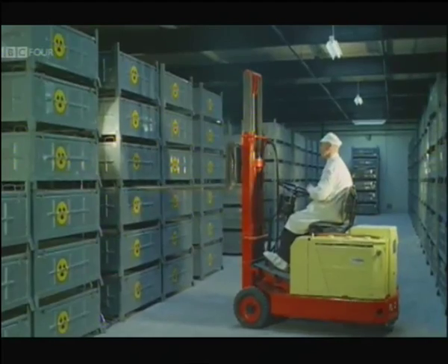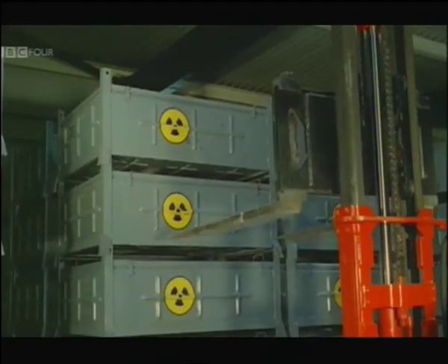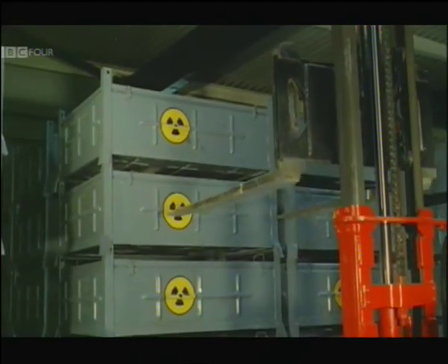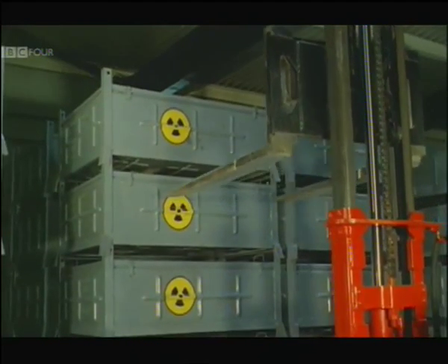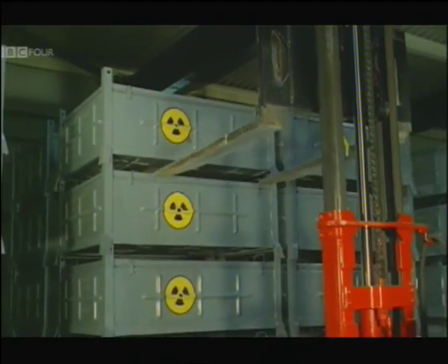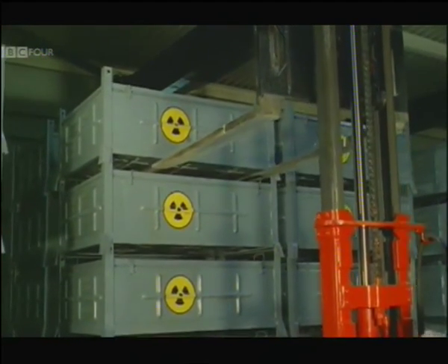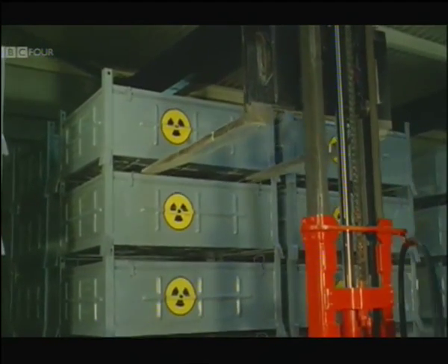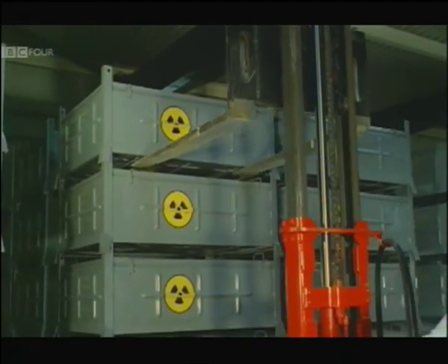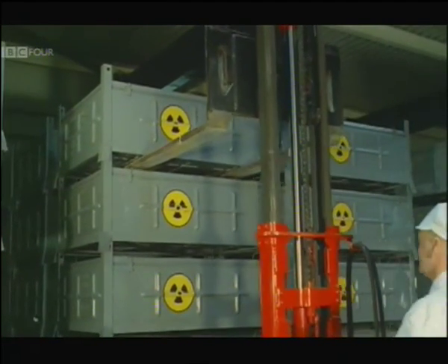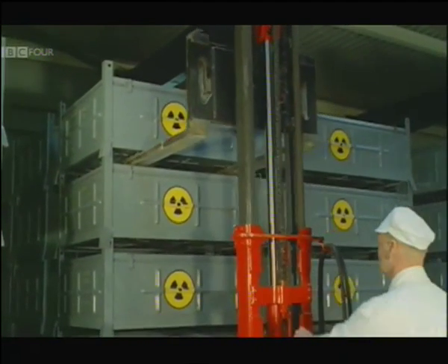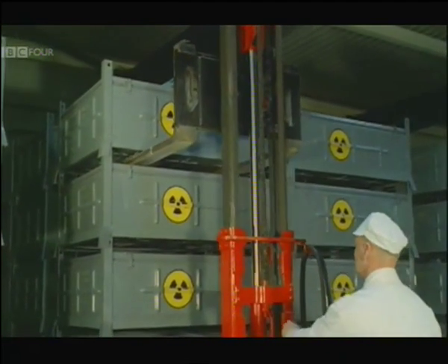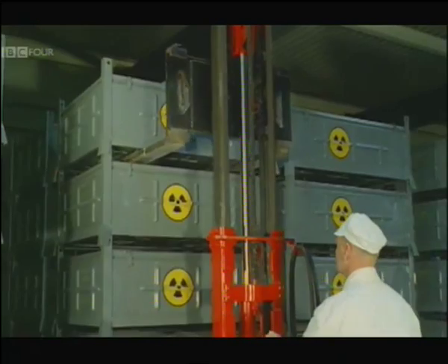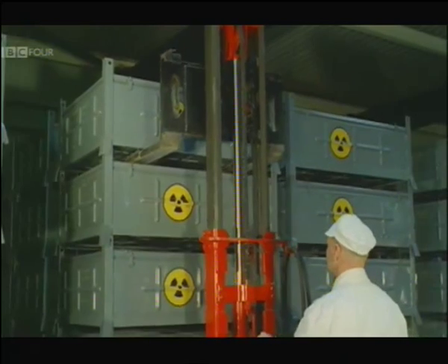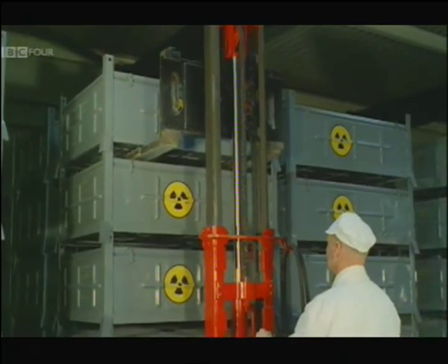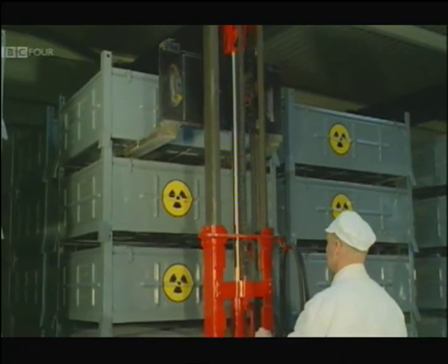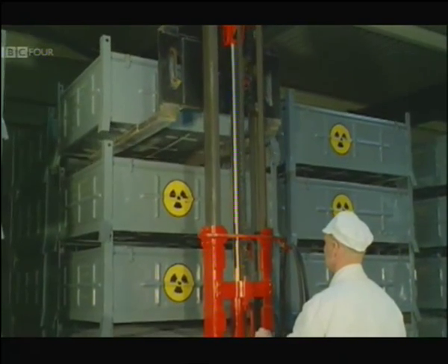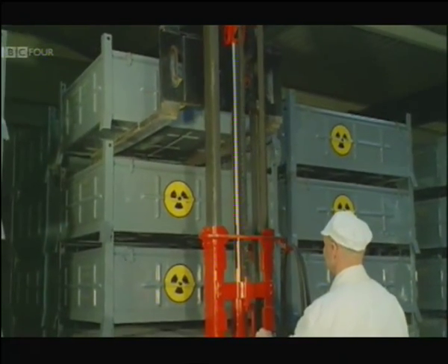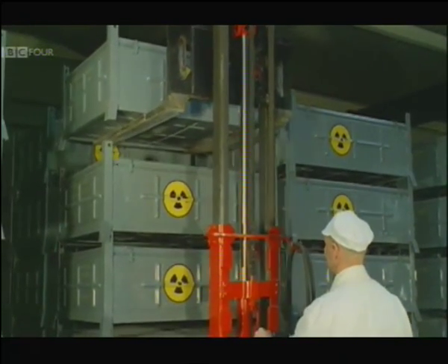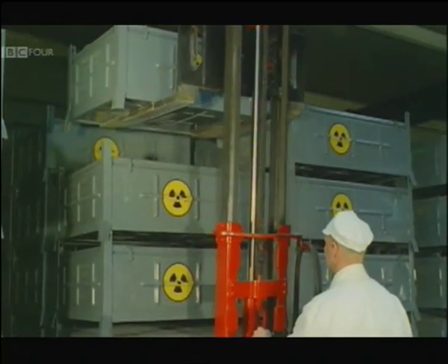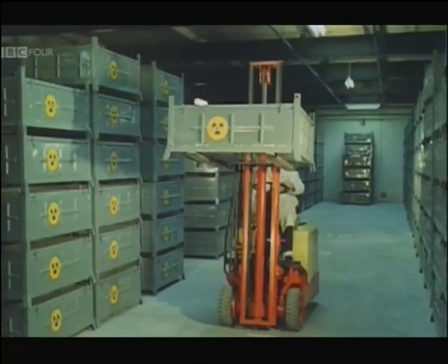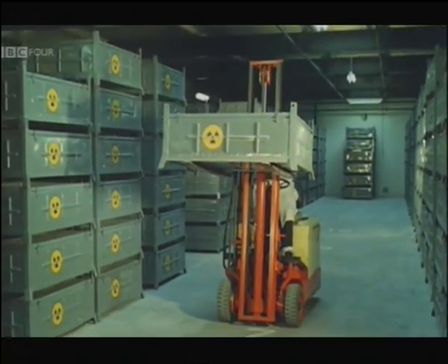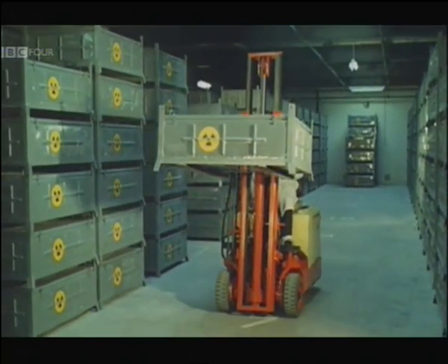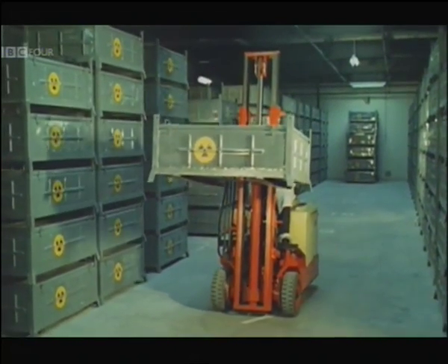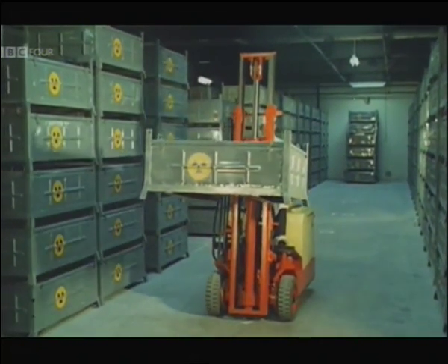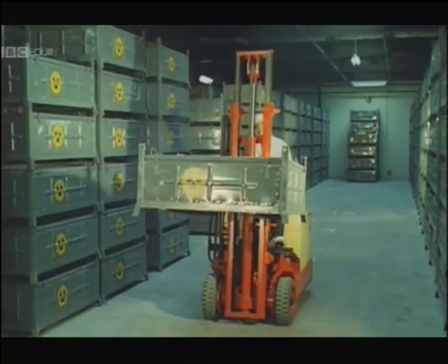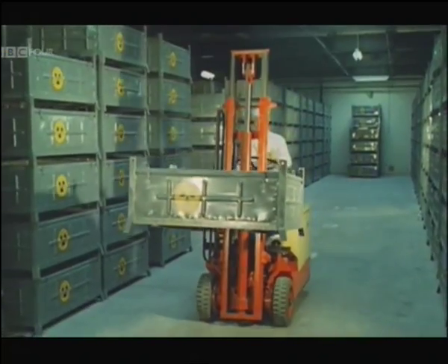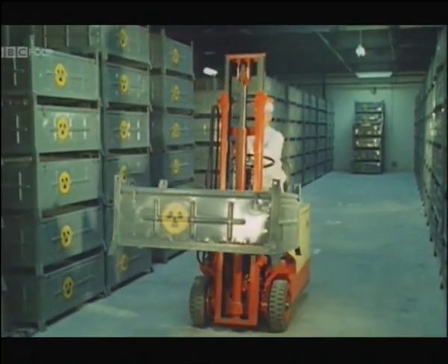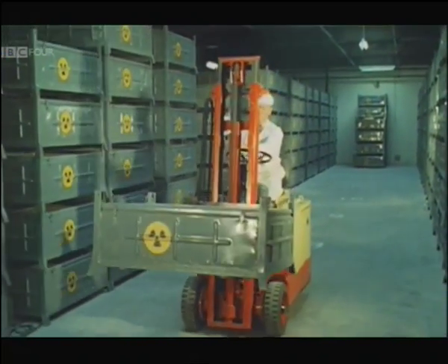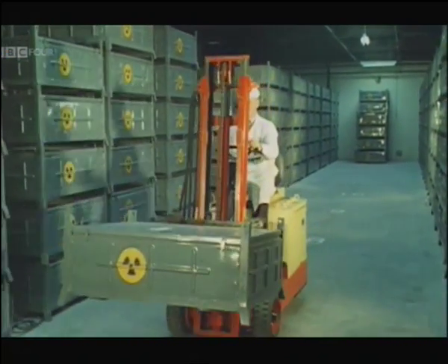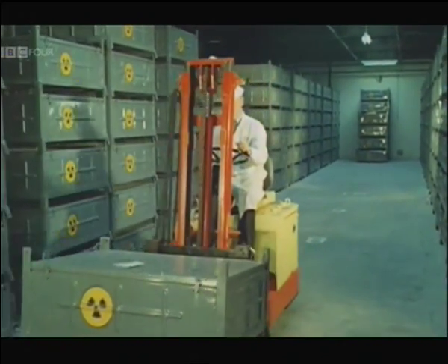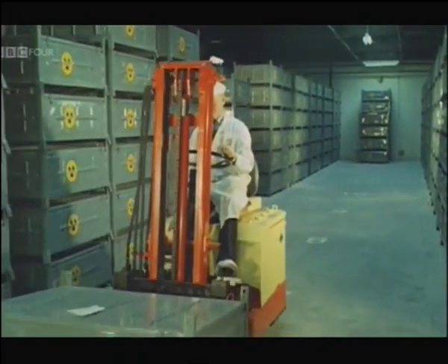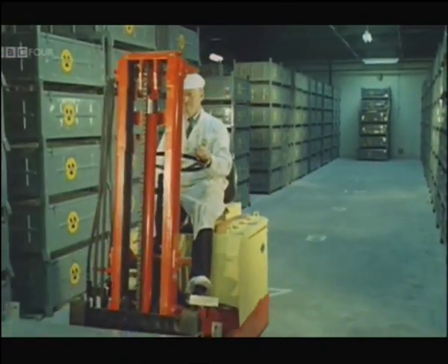This man has the simplest and safest of jobs. He handles uranium in bulk — all perfectly harmless until the elements challenge each other deep down in the reactor and the broiling chain reaction starts.